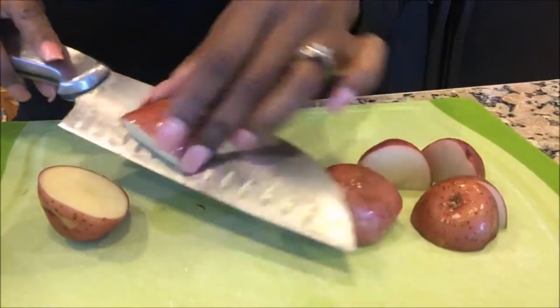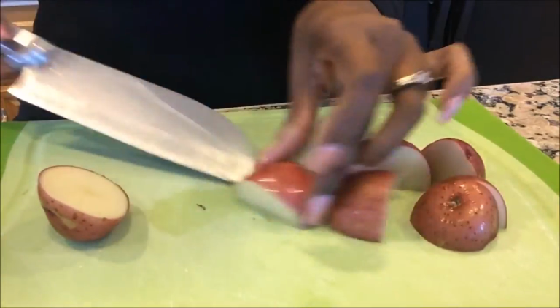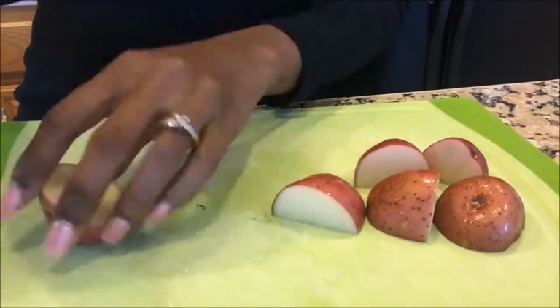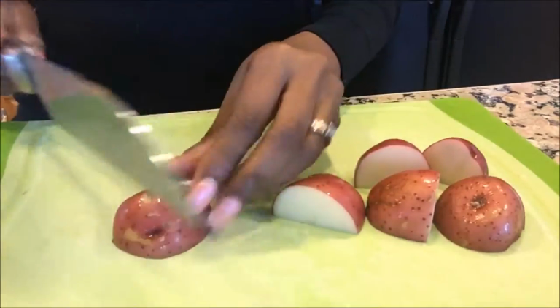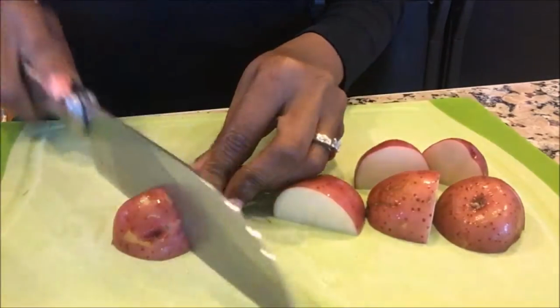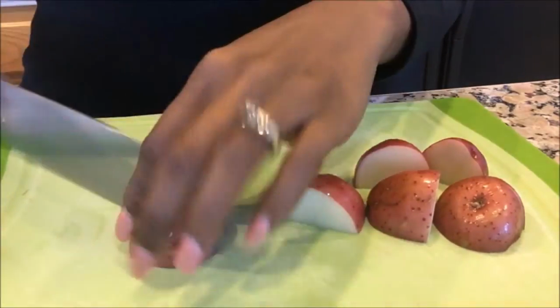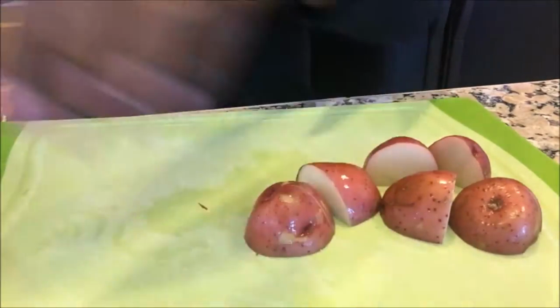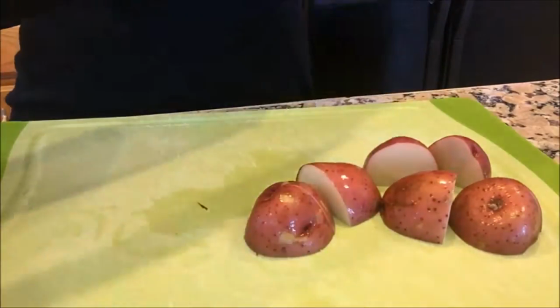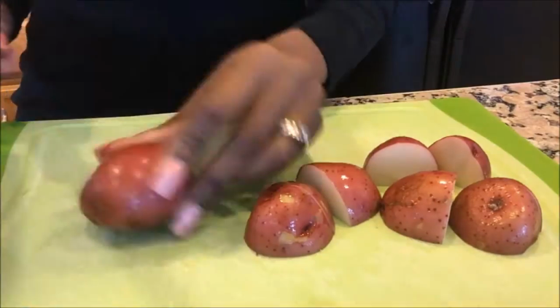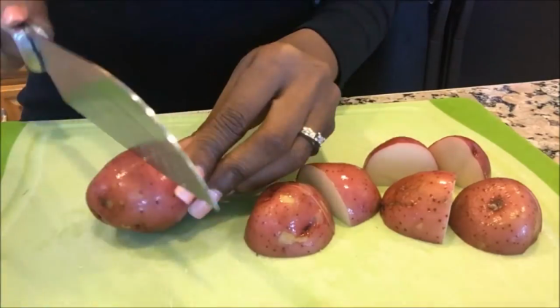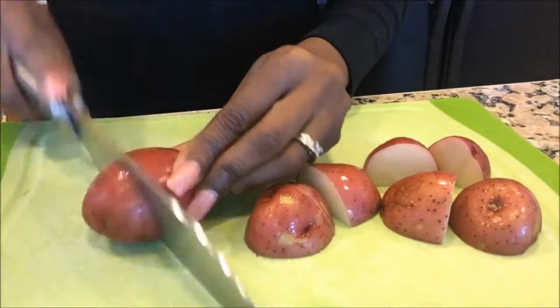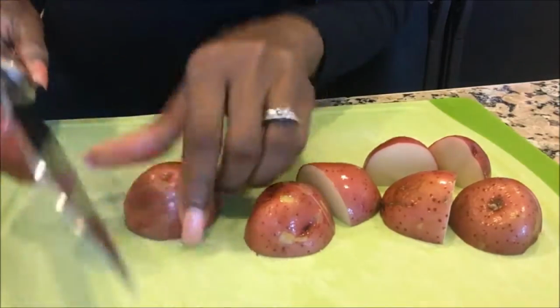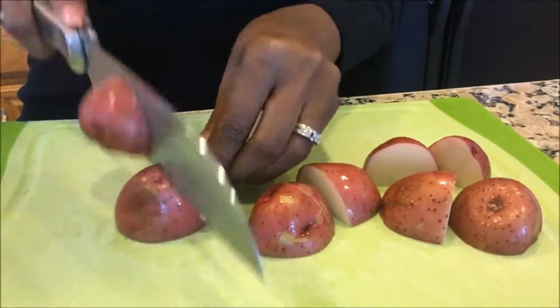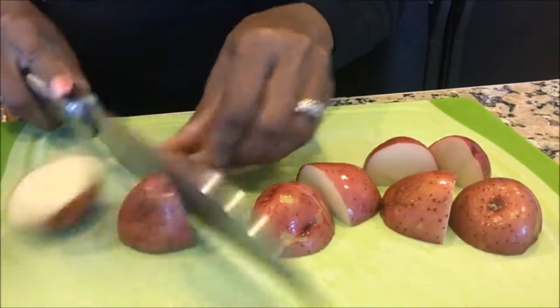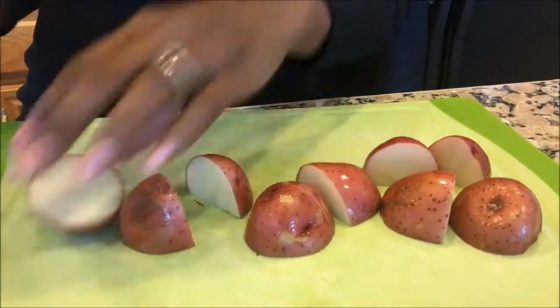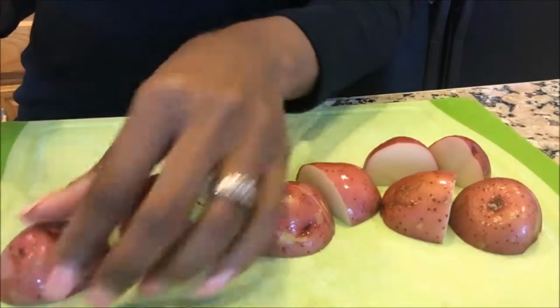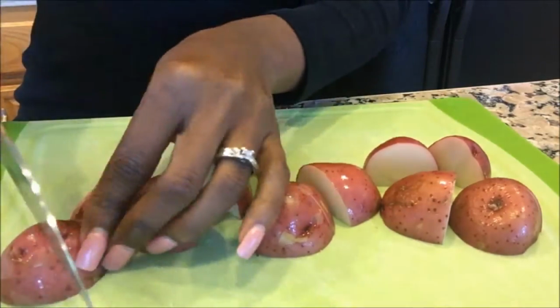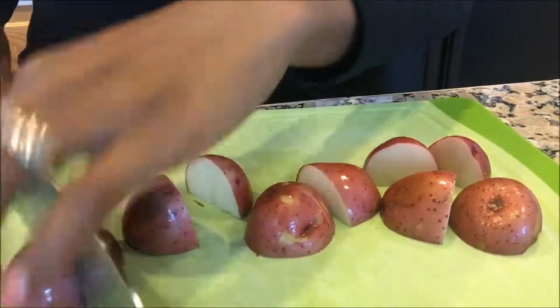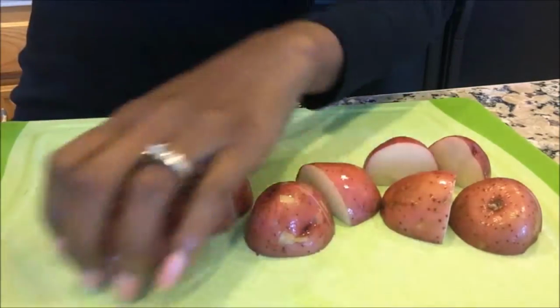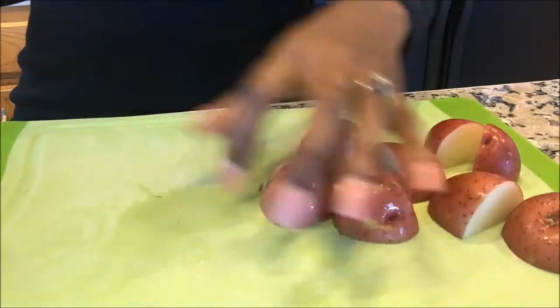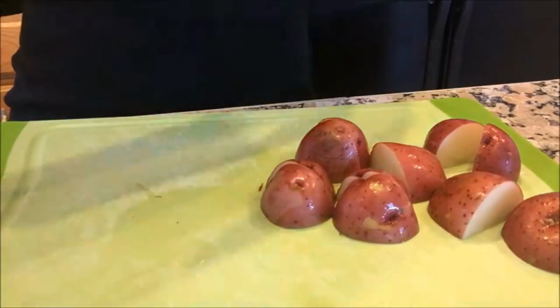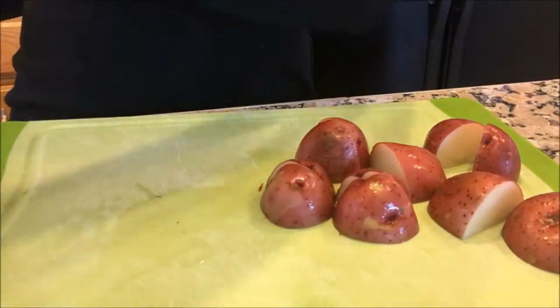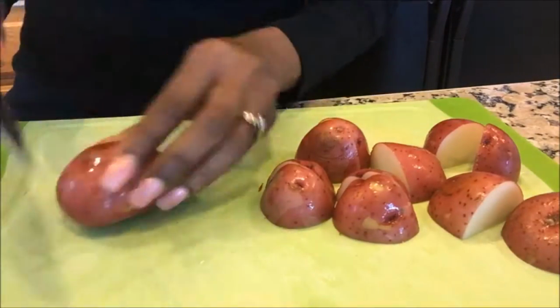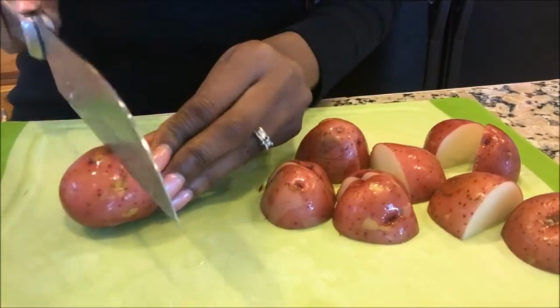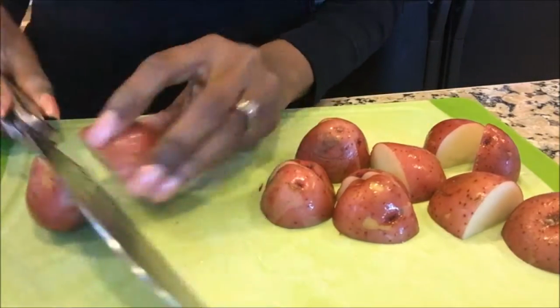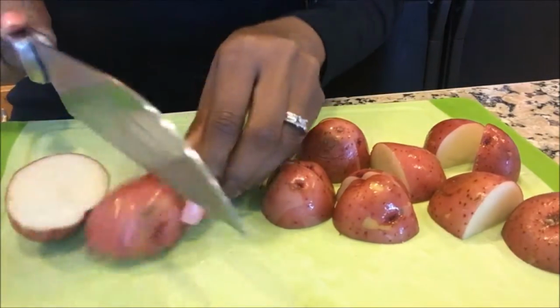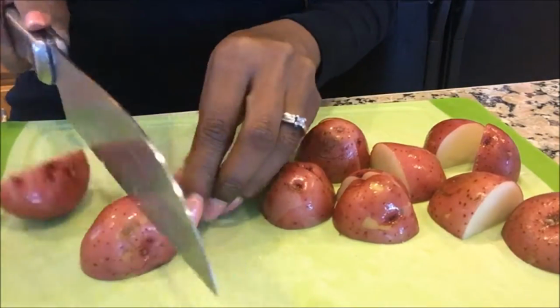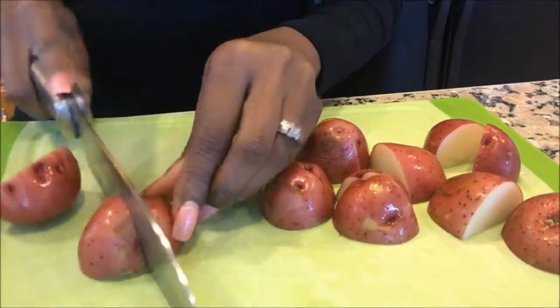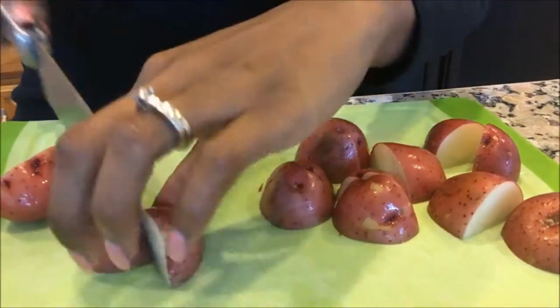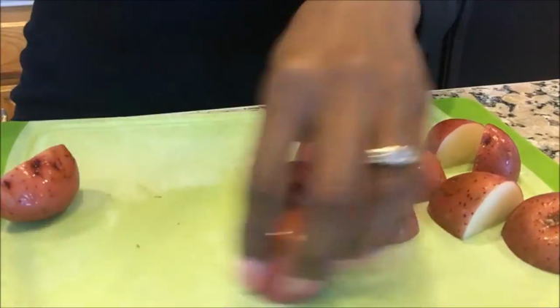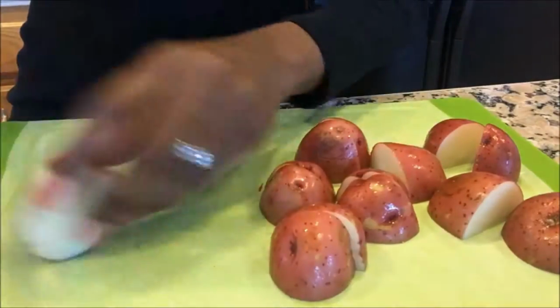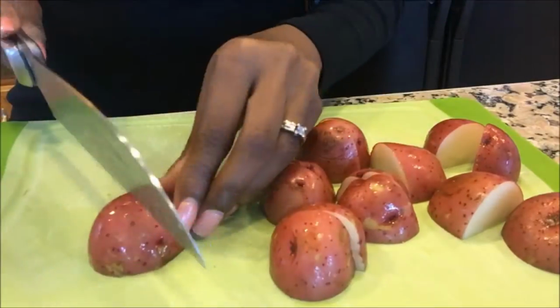Hey guys, it's Antoinette with My Mommy Wife Life and today I decided to do a cooking video. I'm going to be making some mashed potatoes with sauteed tilapia.